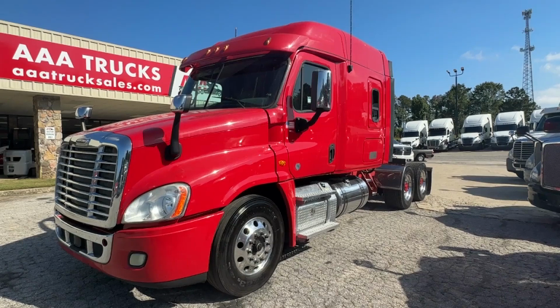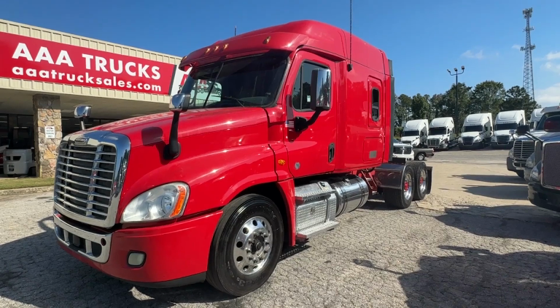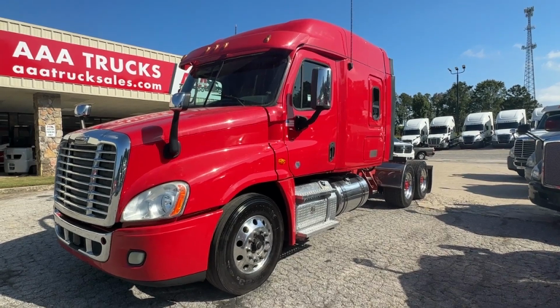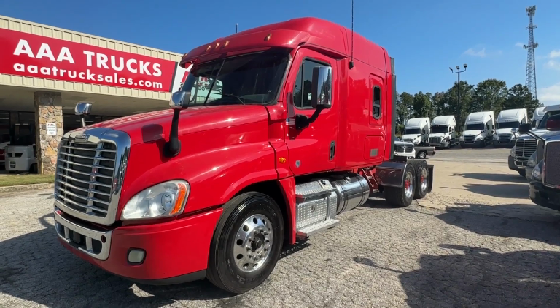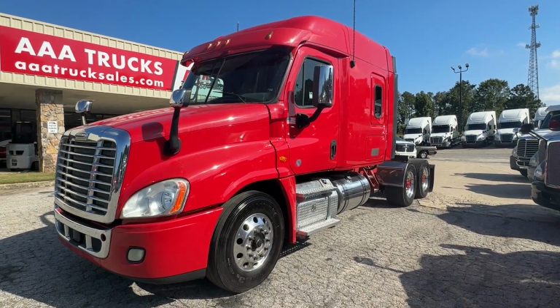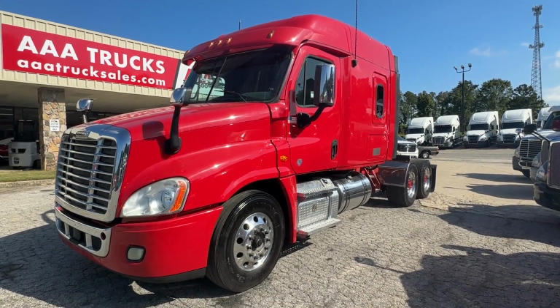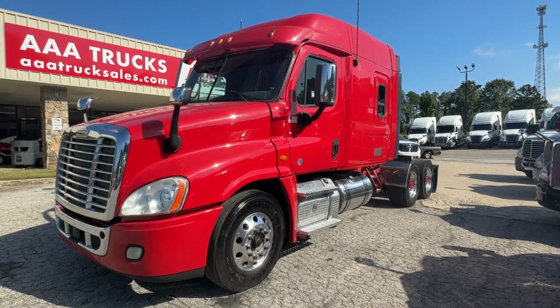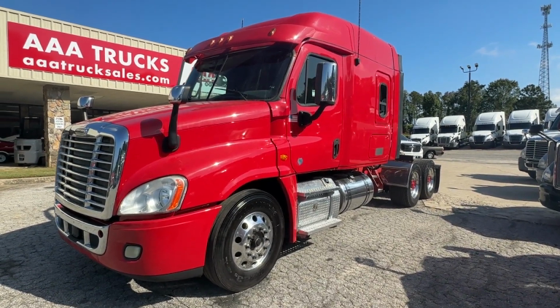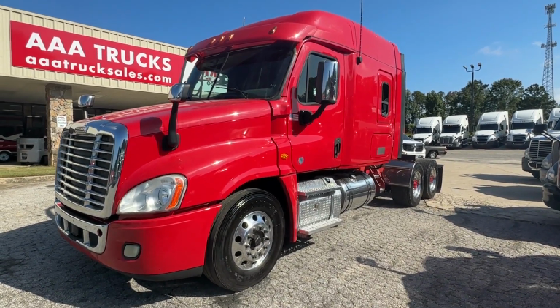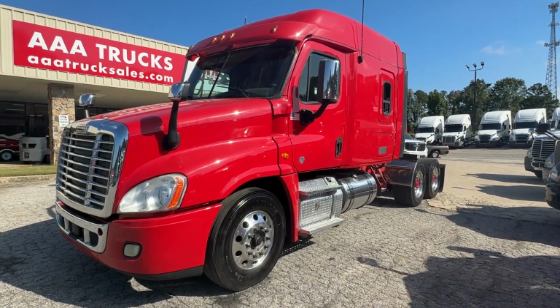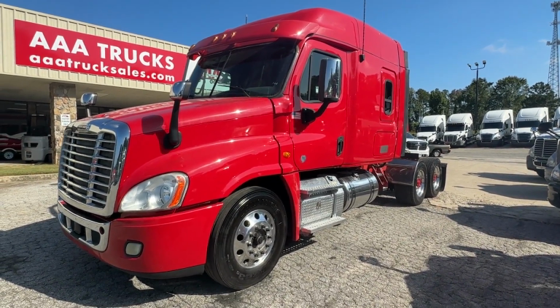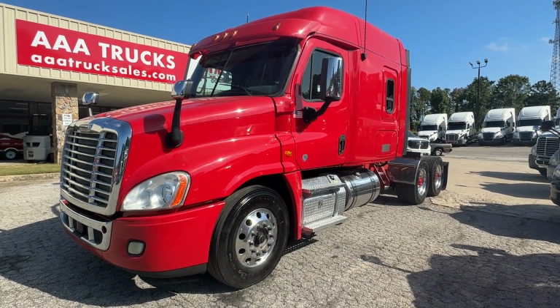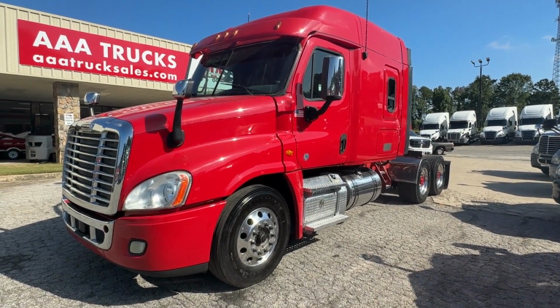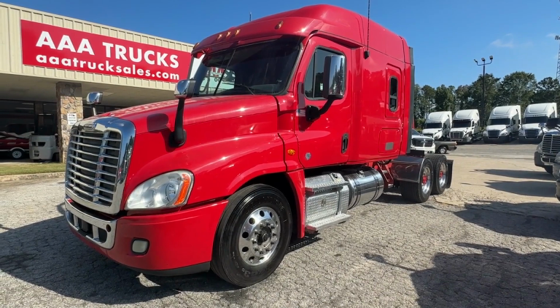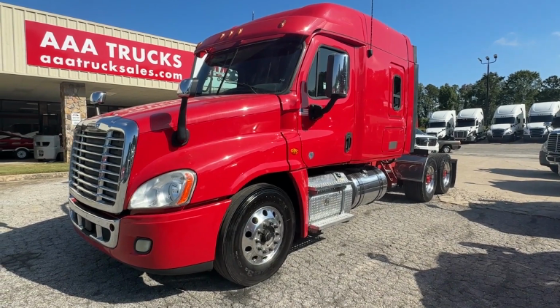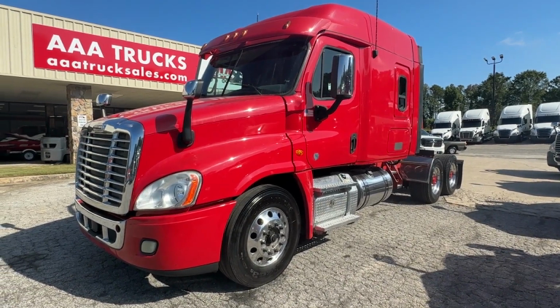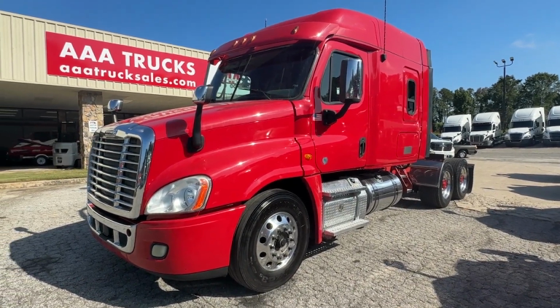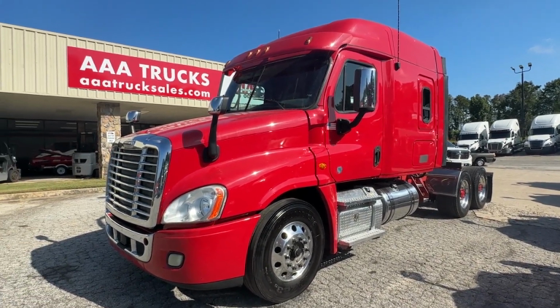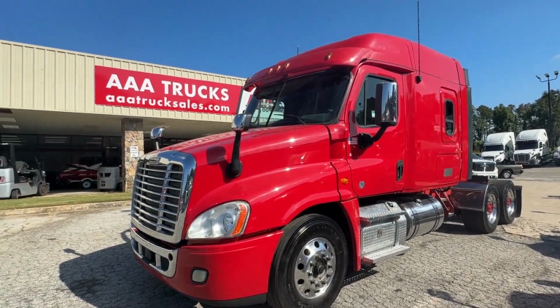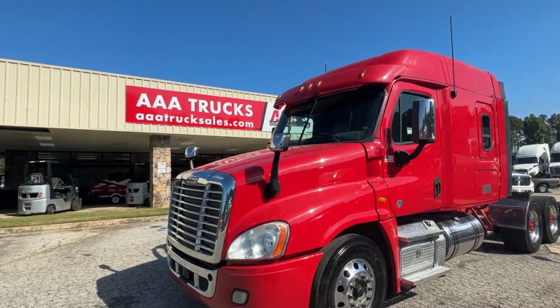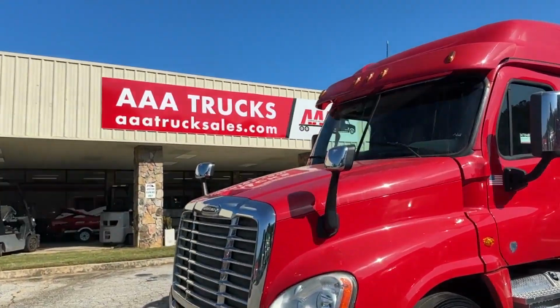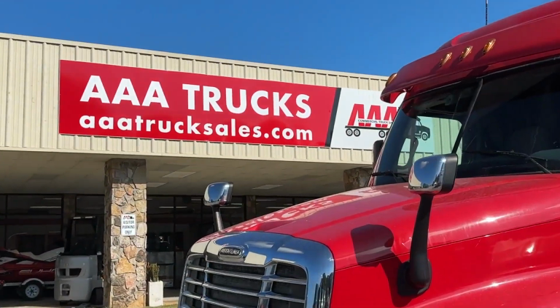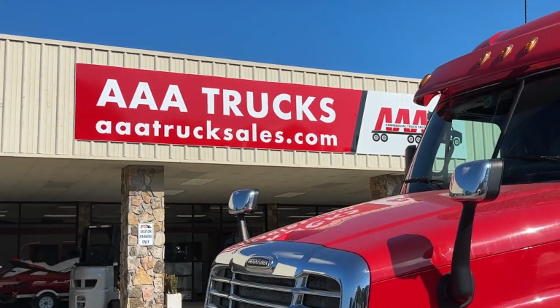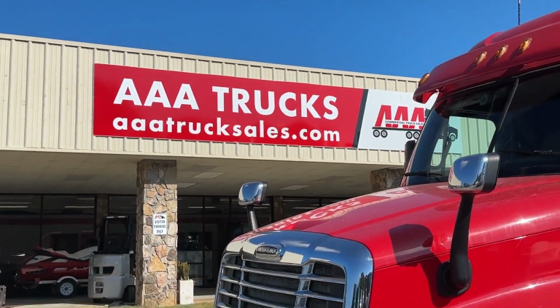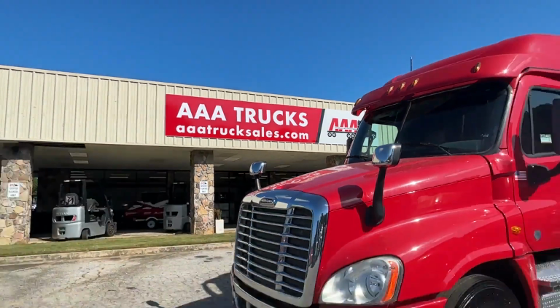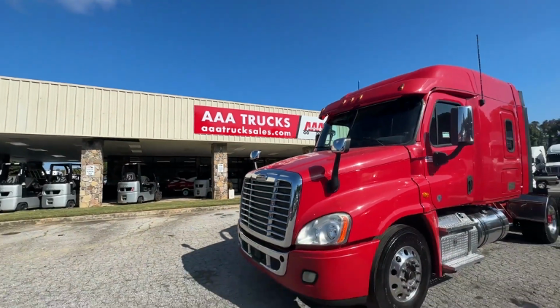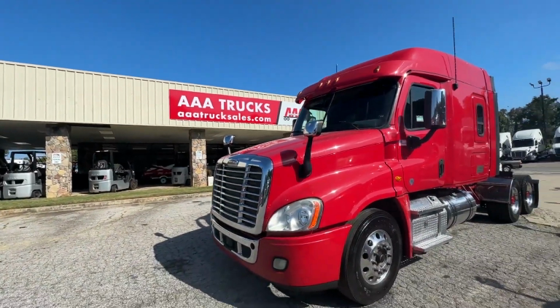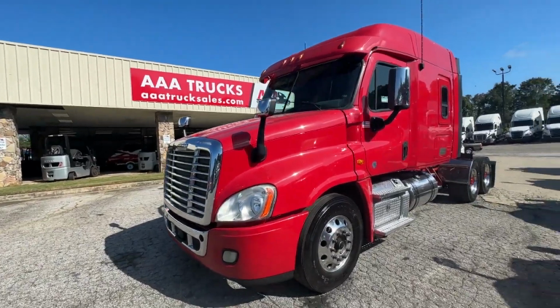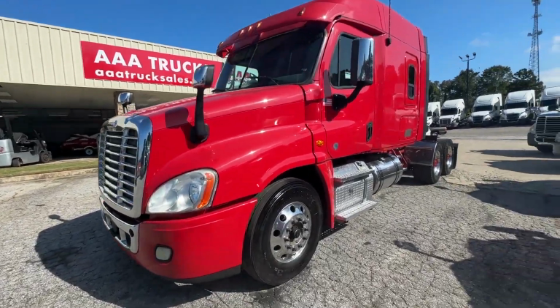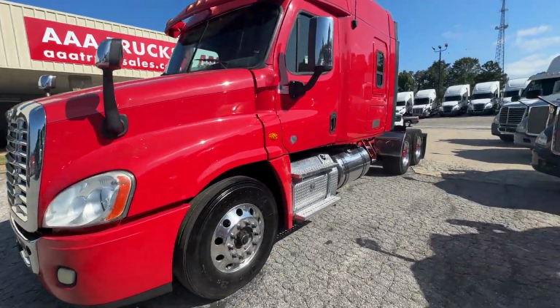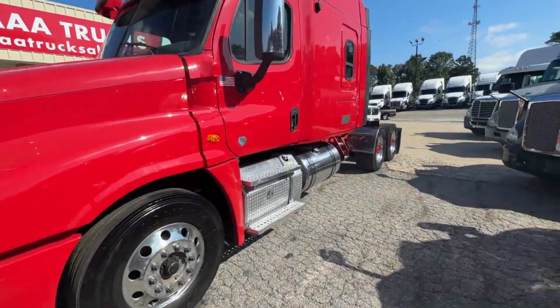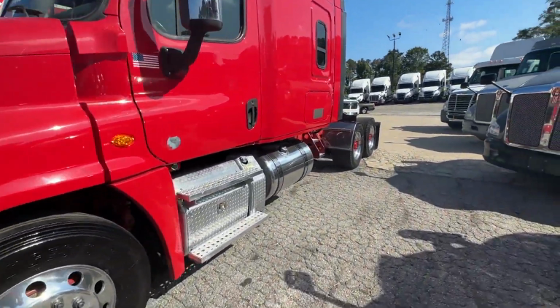Hey guys, we got a 2017 Freightliner Cascadia 125 here. You can check this truck out and many more at aaatrucksales.com.